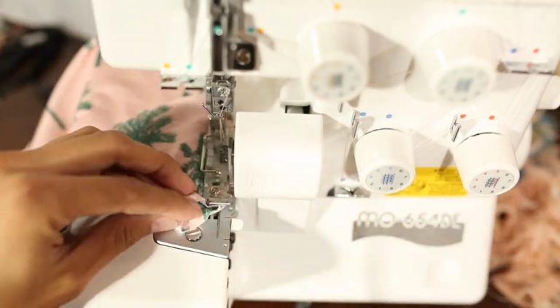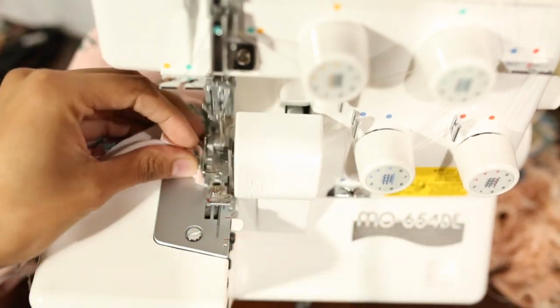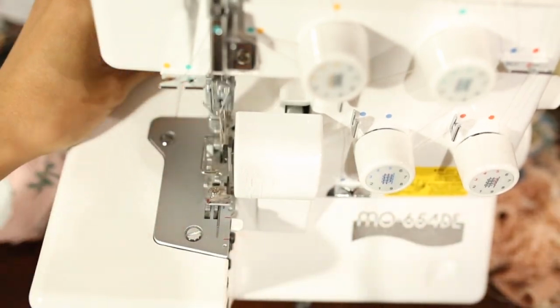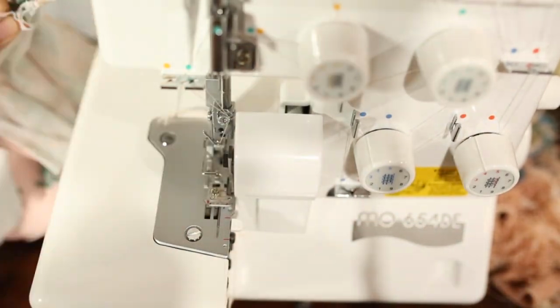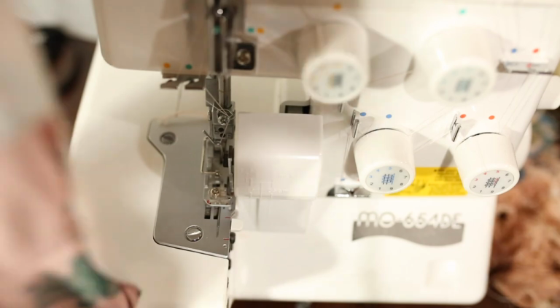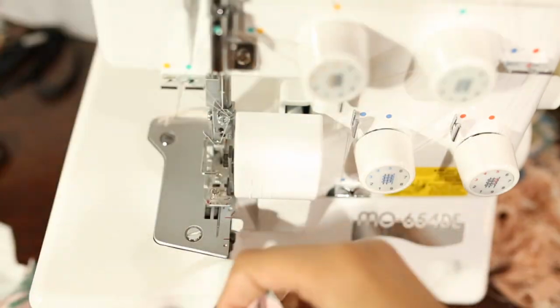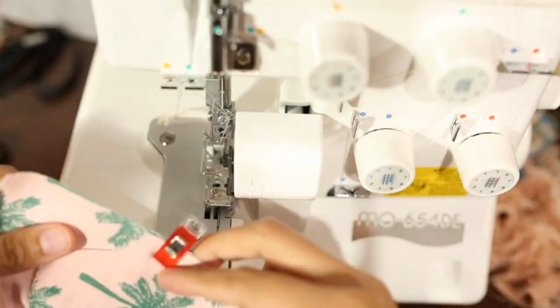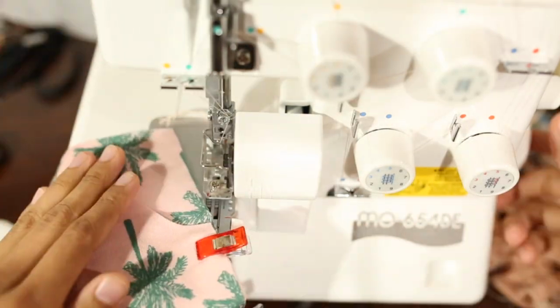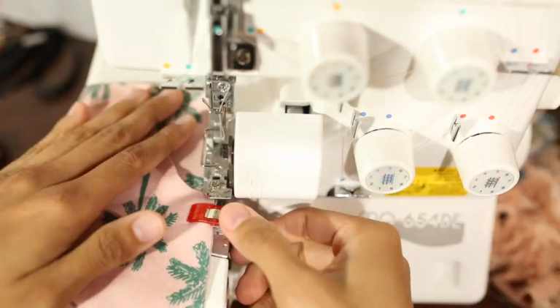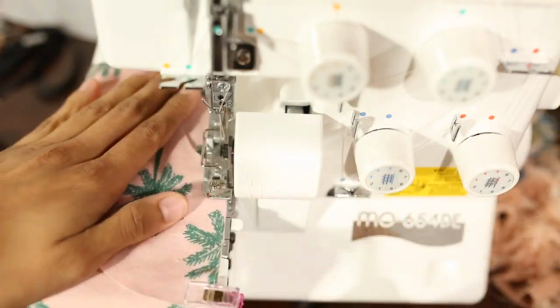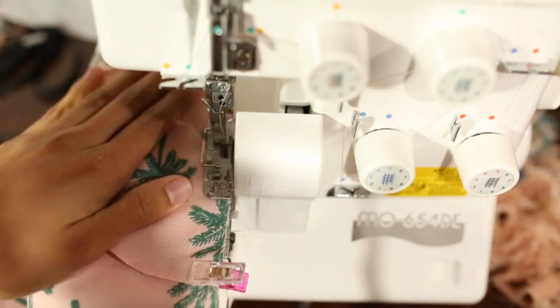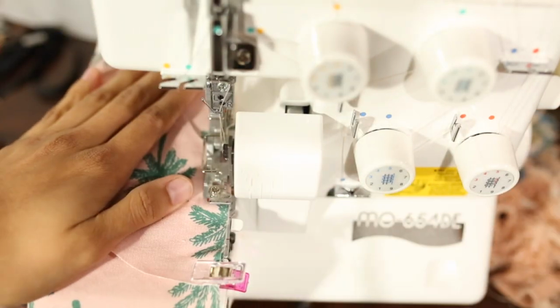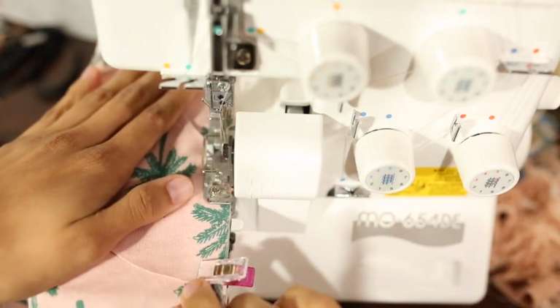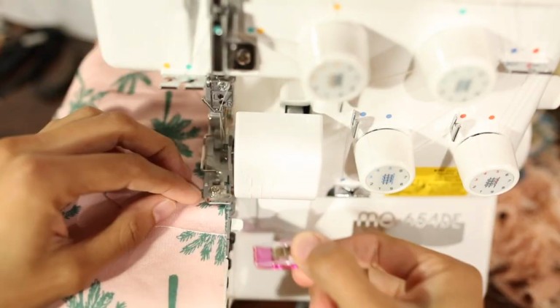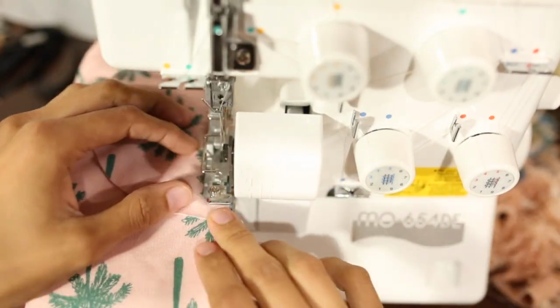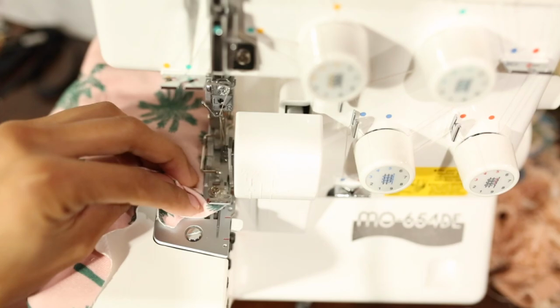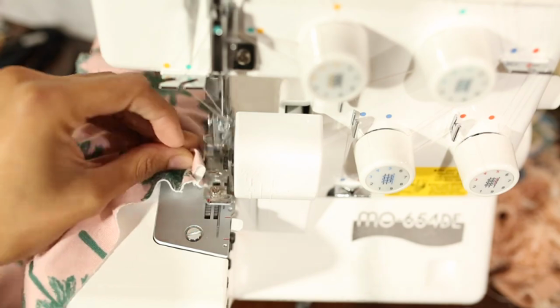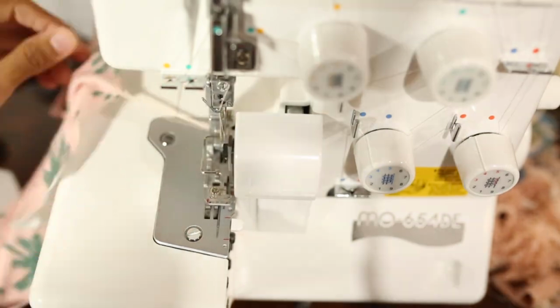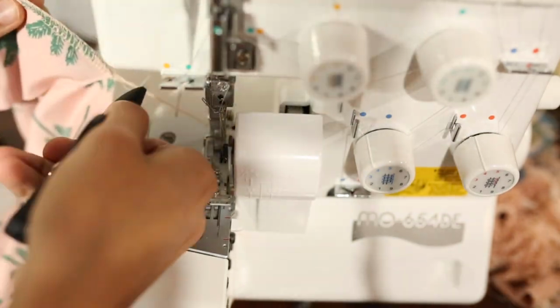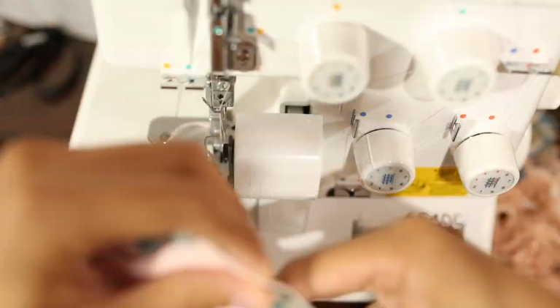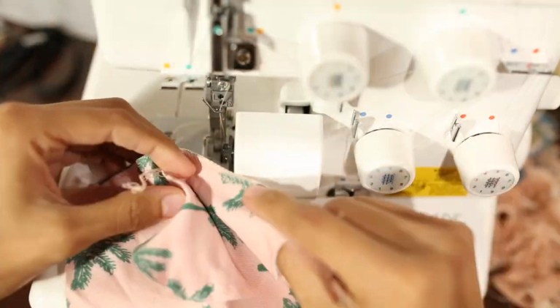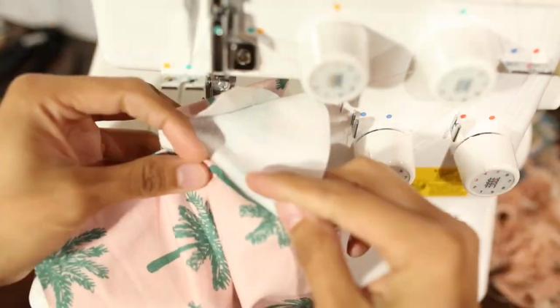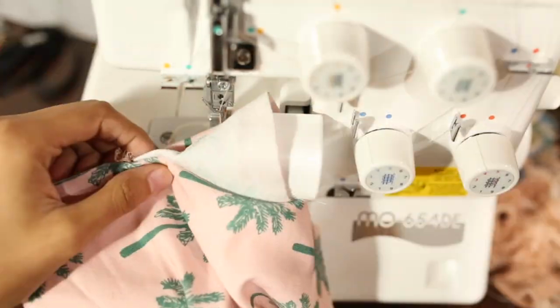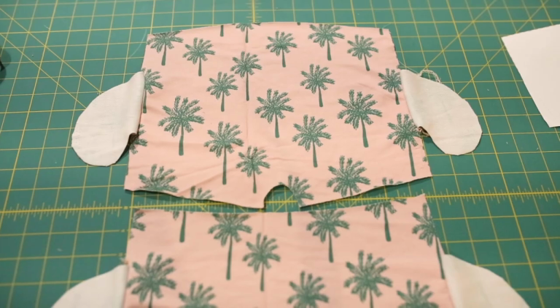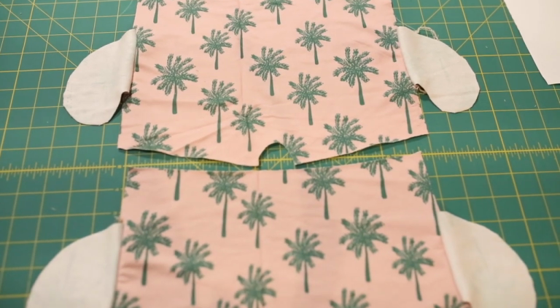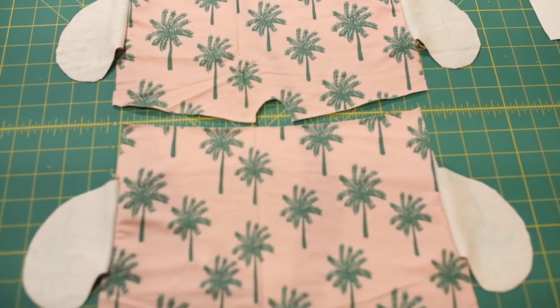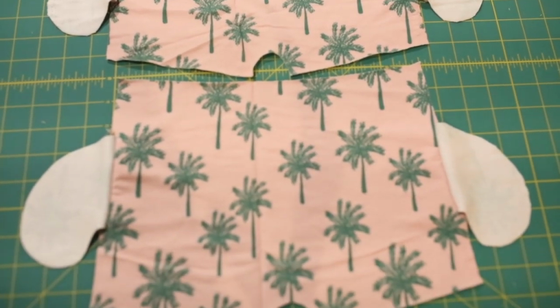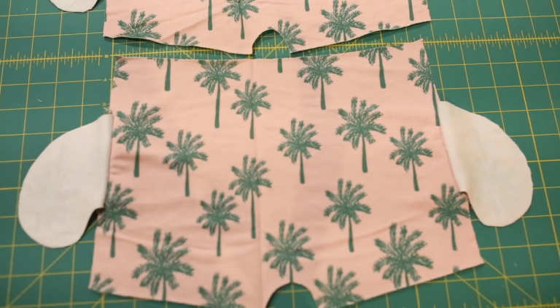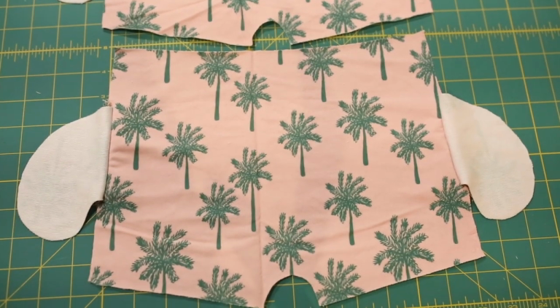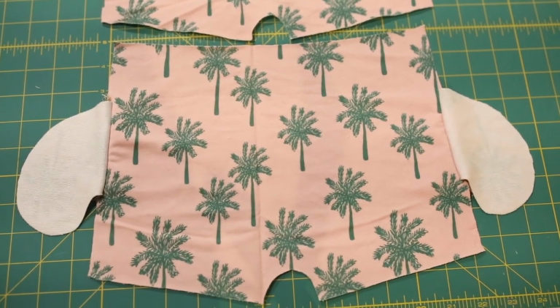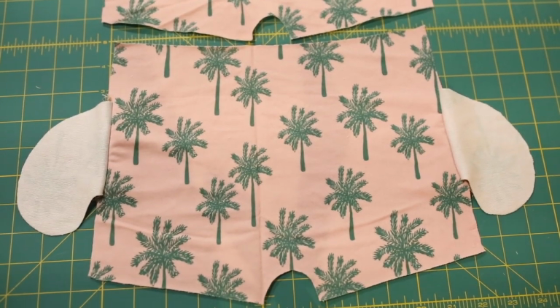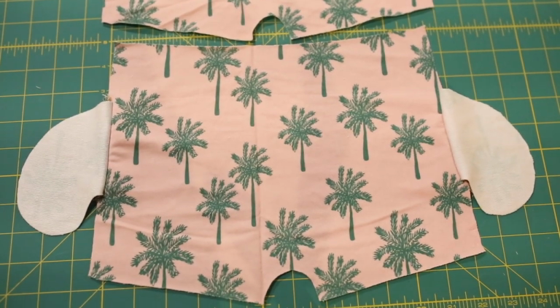You'll notice I'm just doing the pockets — I'm not going the whole length of the seam. It should look like this once they're sewn on and your pockets are flipped out.